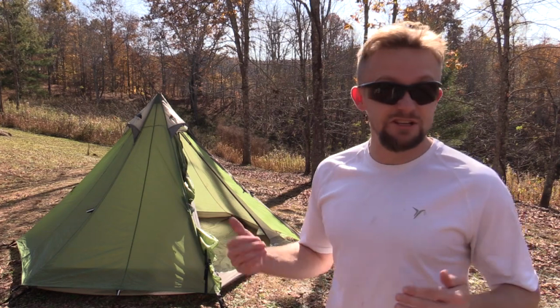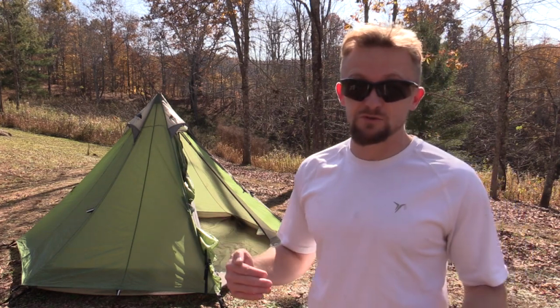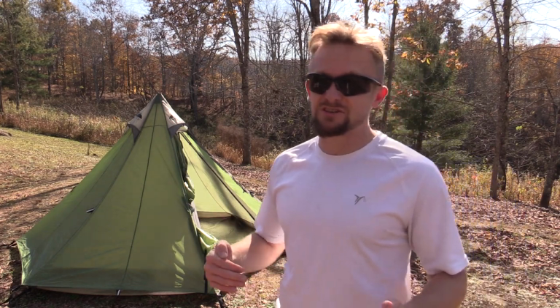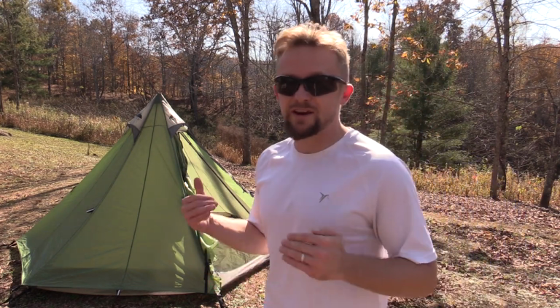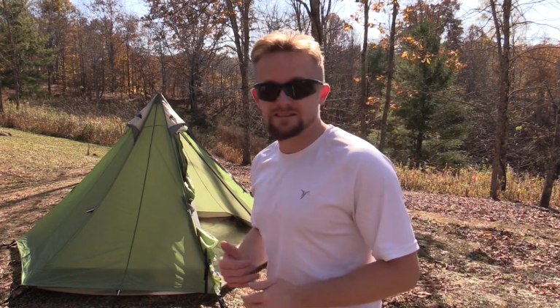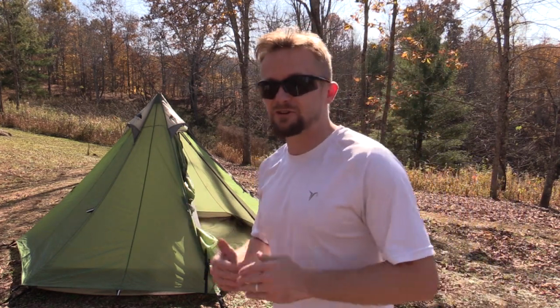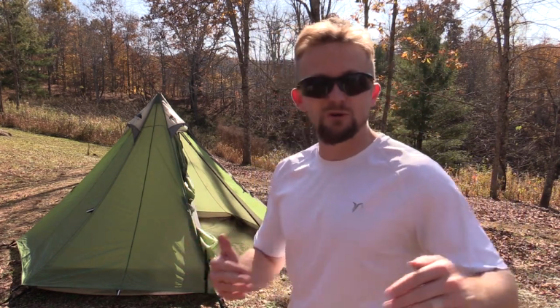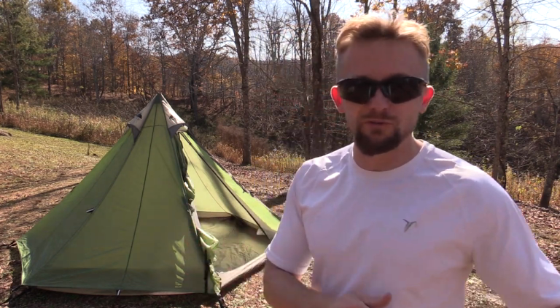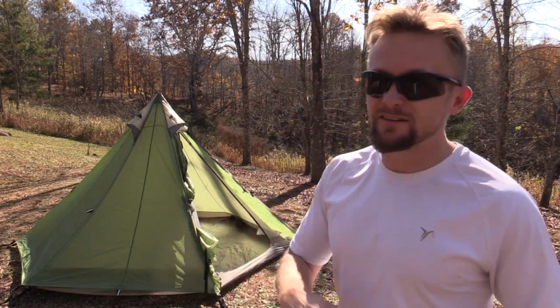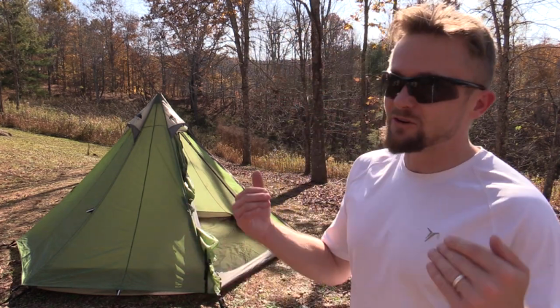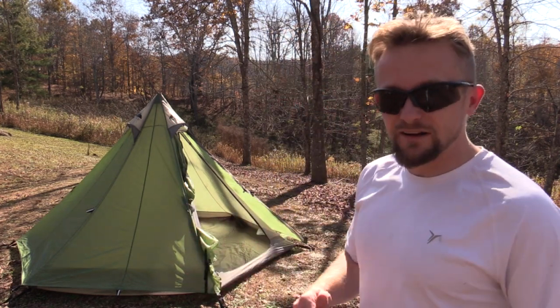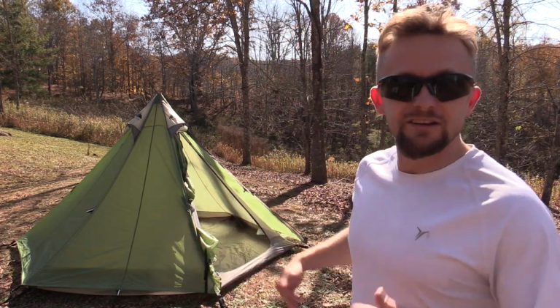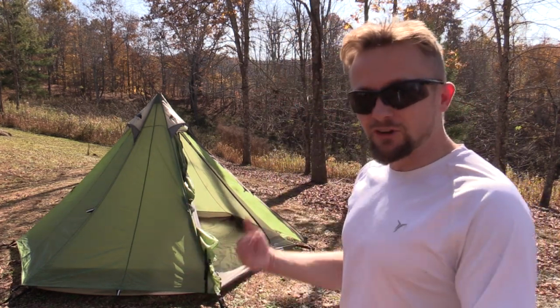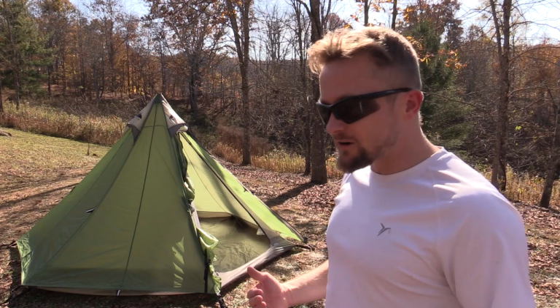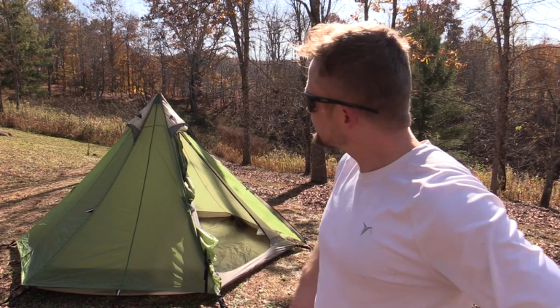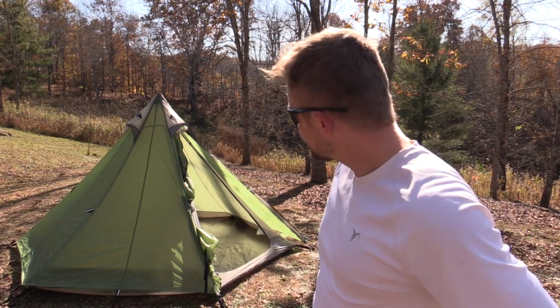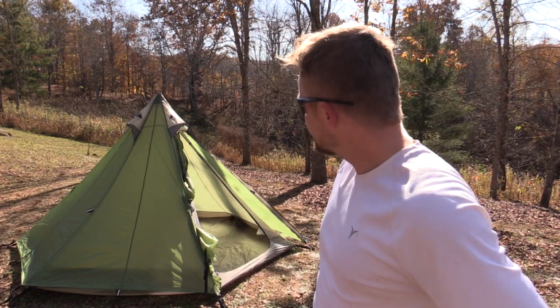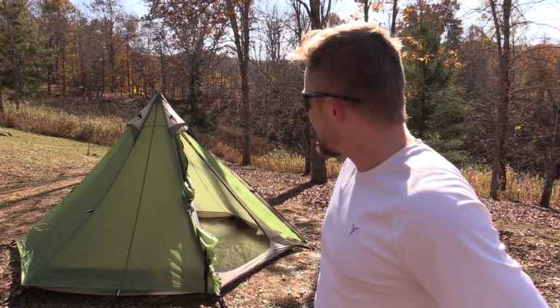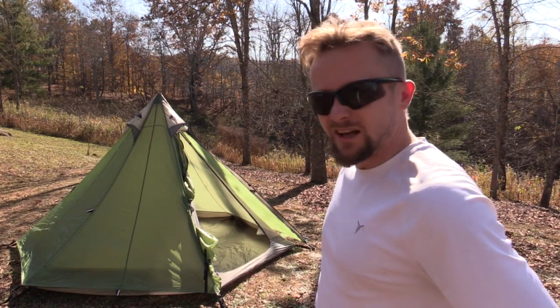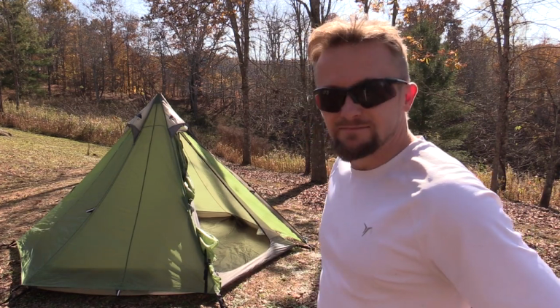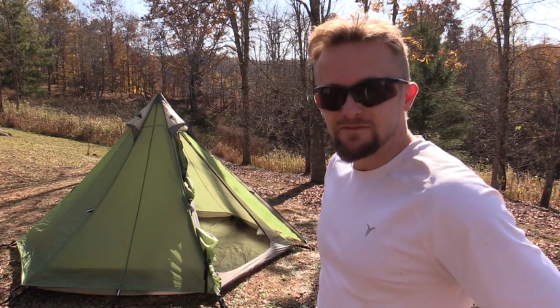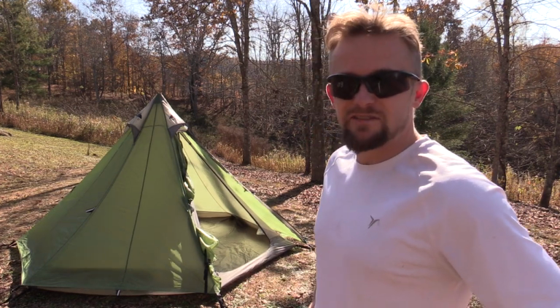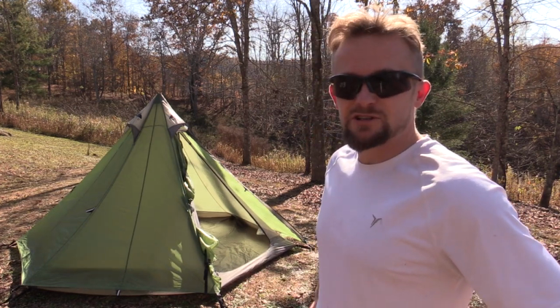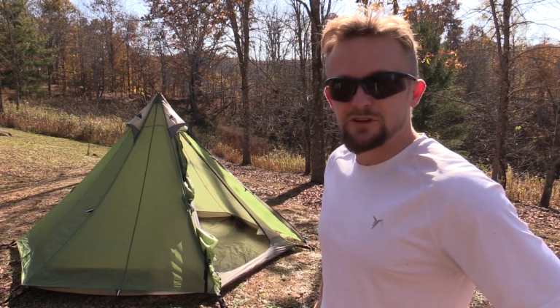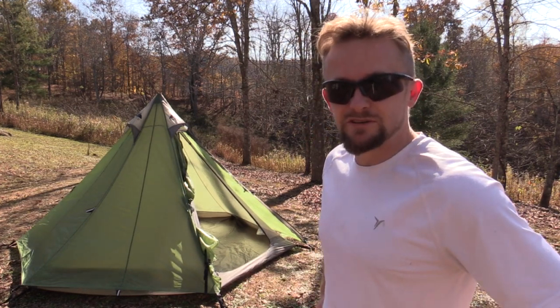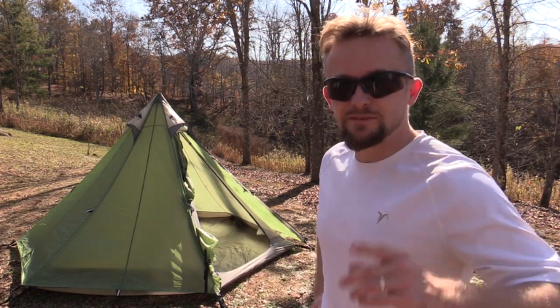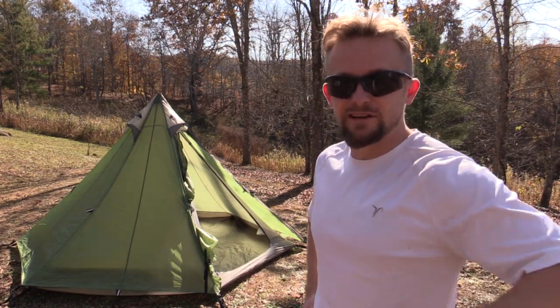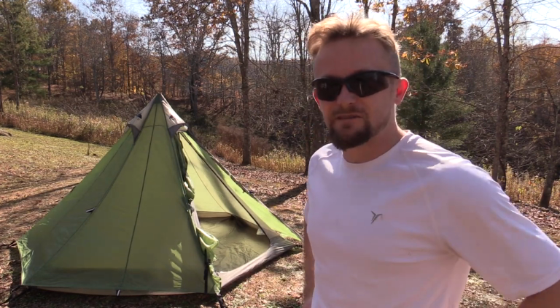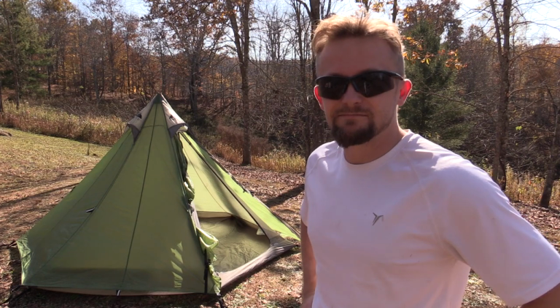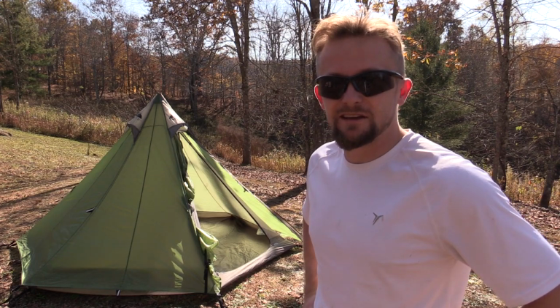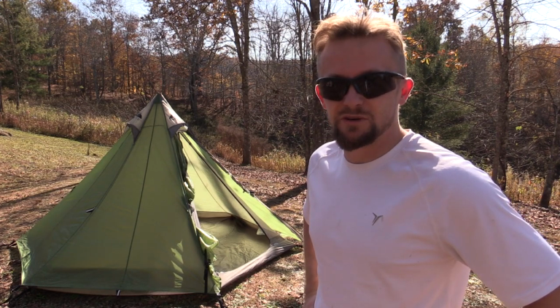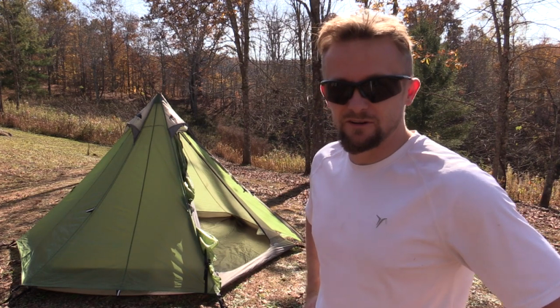It's huge — great for you, your girlfriend, your buddy, your dog. I love it. If you guys have any questions, you know what to do. Until next time, take care — strength and honor.